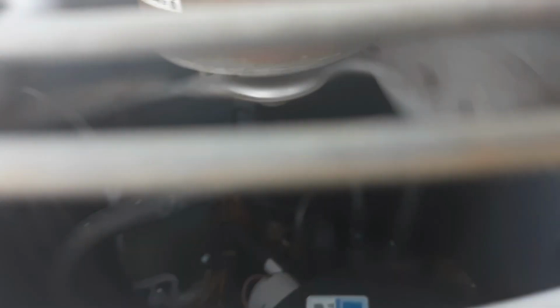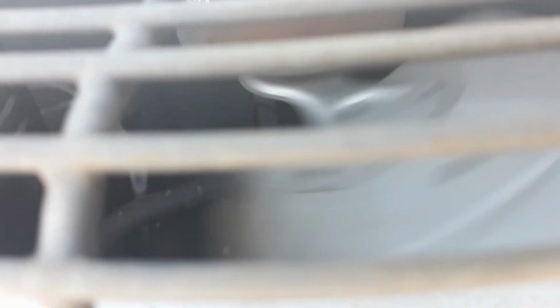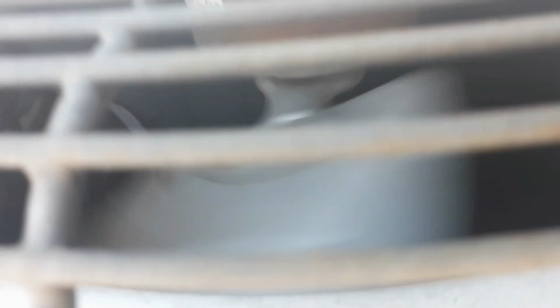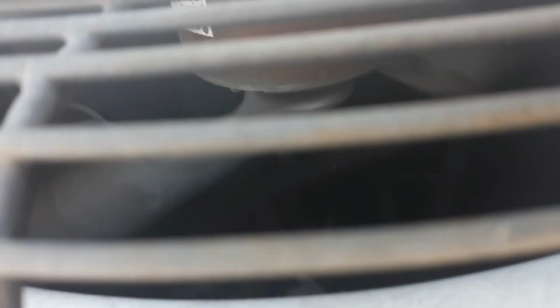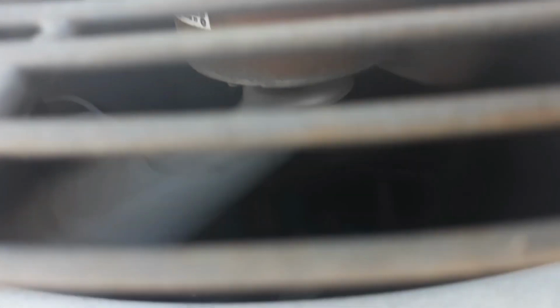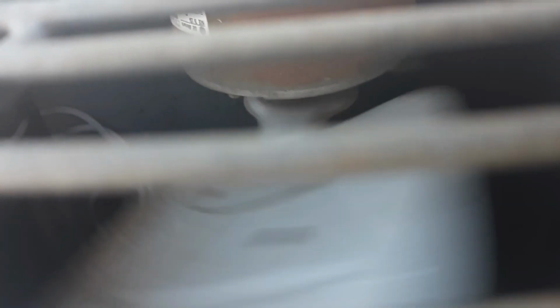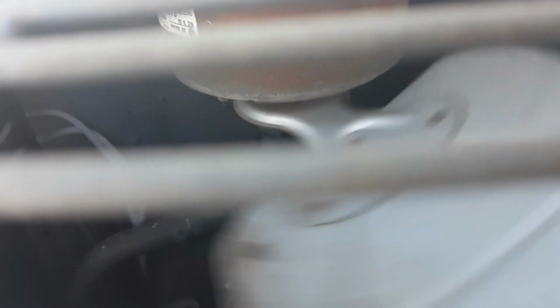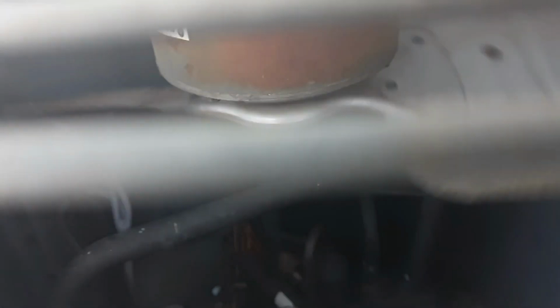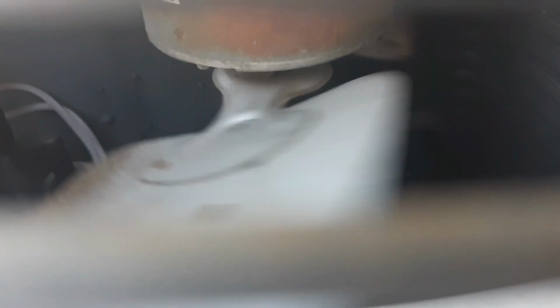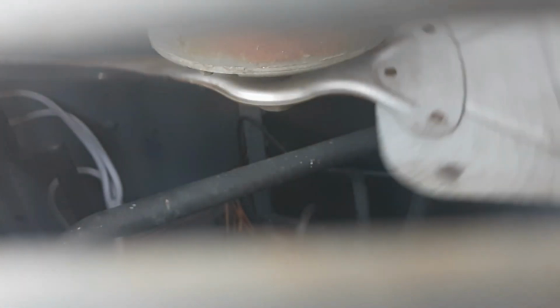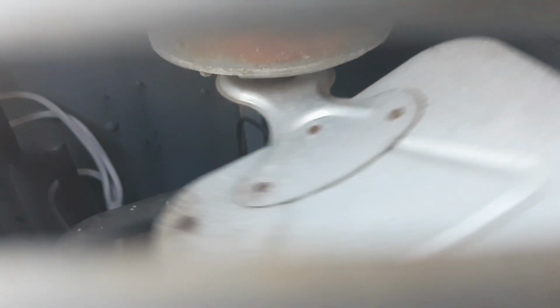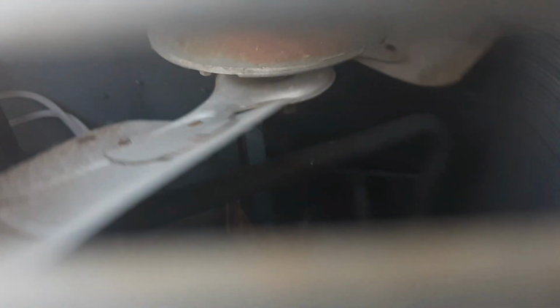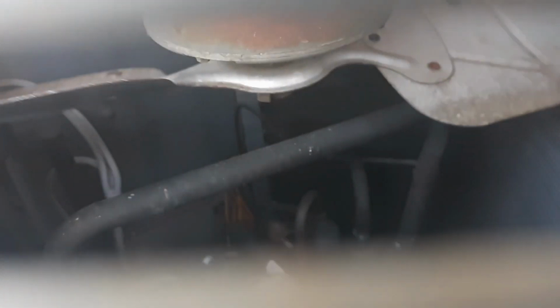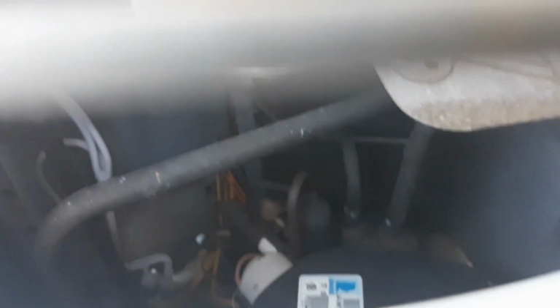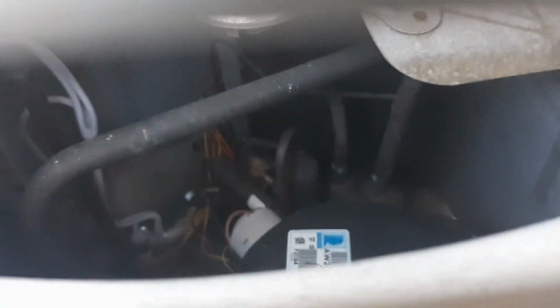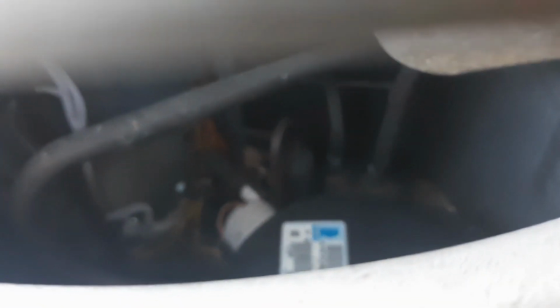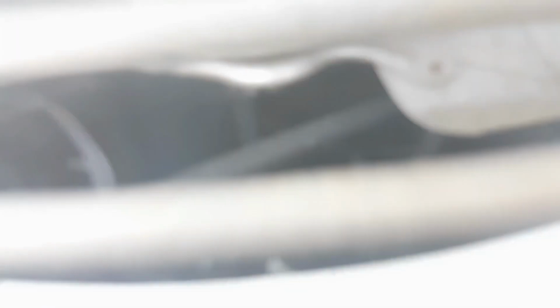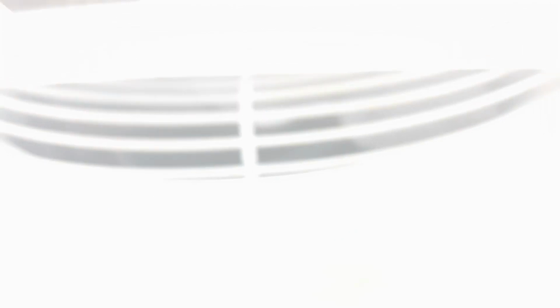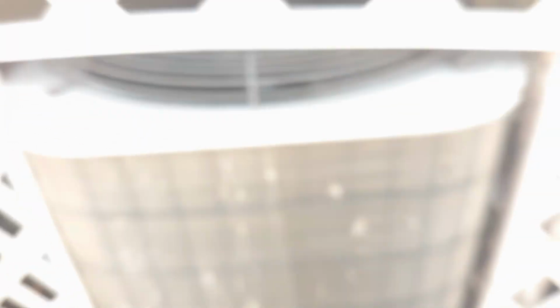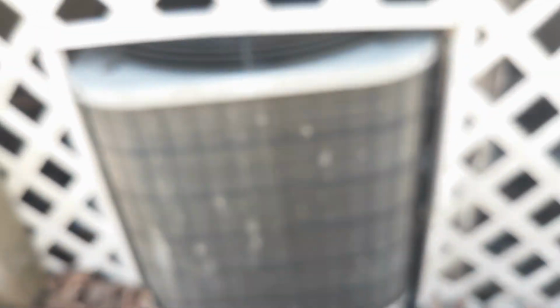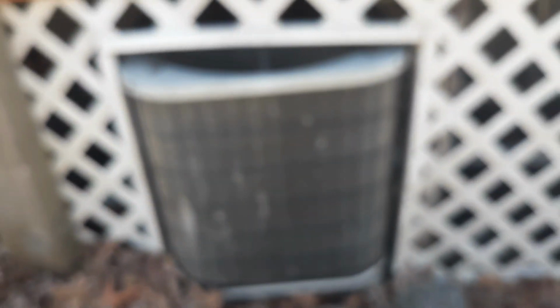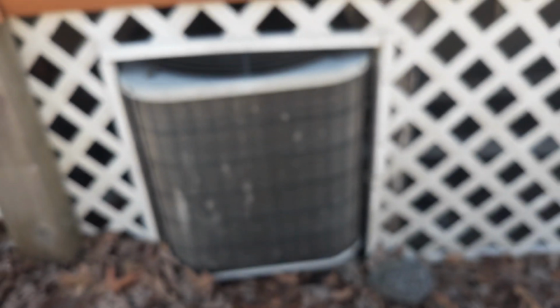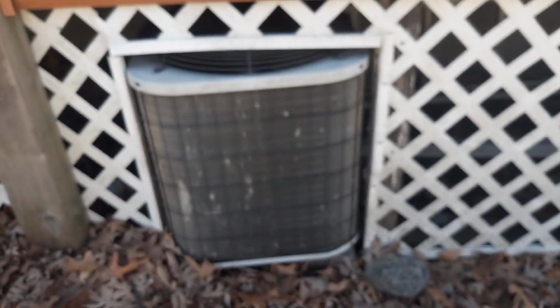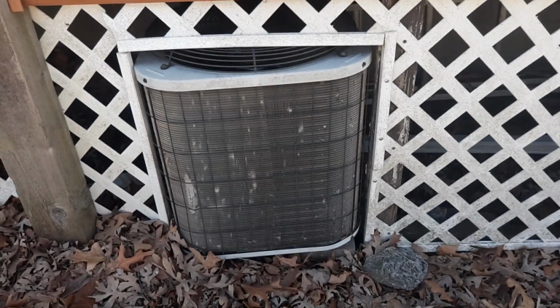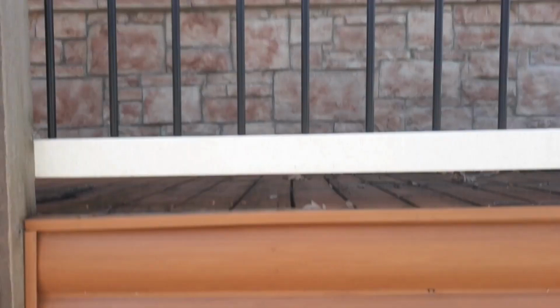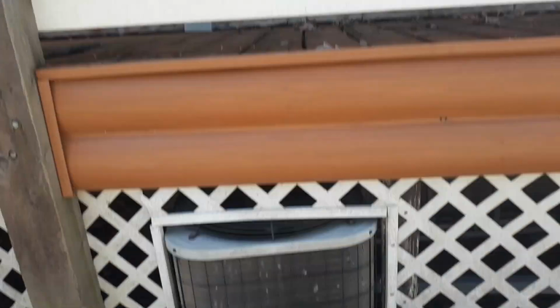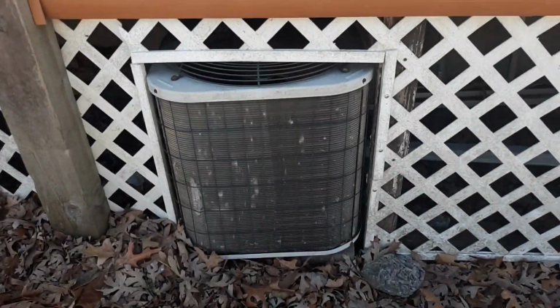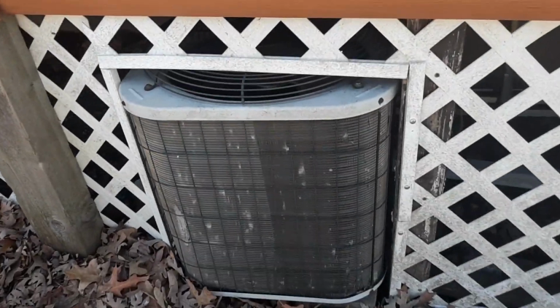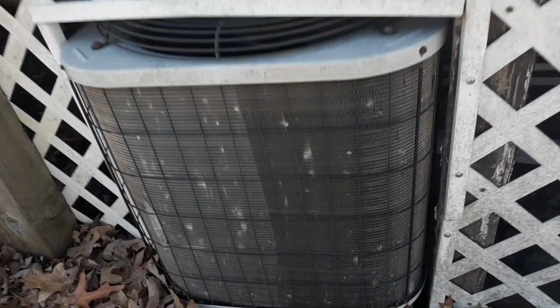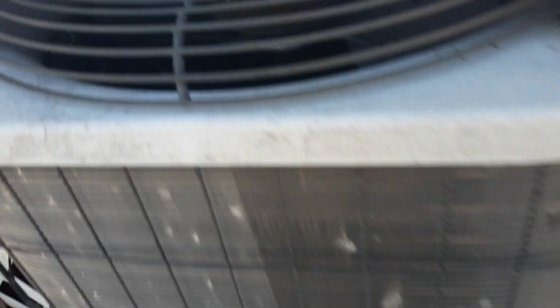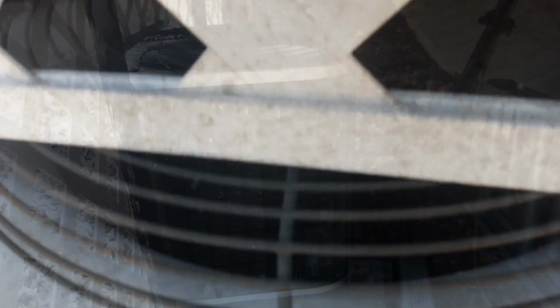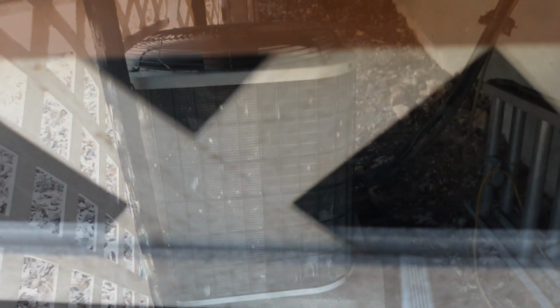All right, there was a startup shutdown of this 1994 Bryant heat pump in the neighborhood of the vacation house I'm staying in, with this crazy install under a deck.